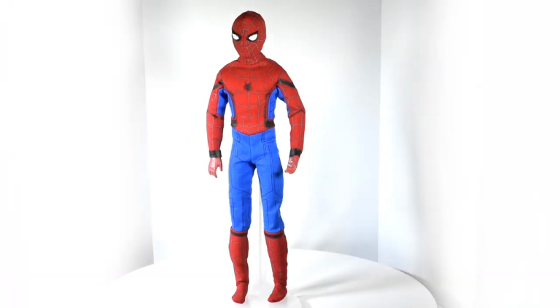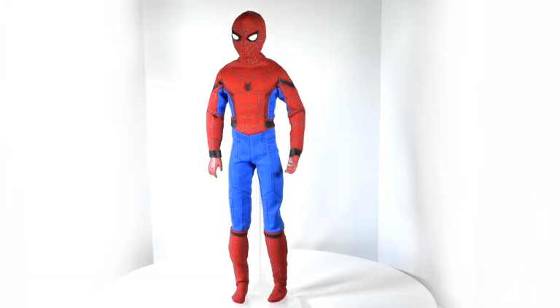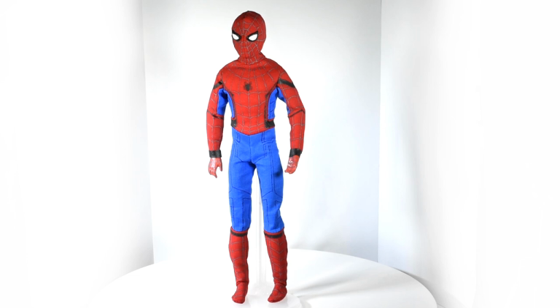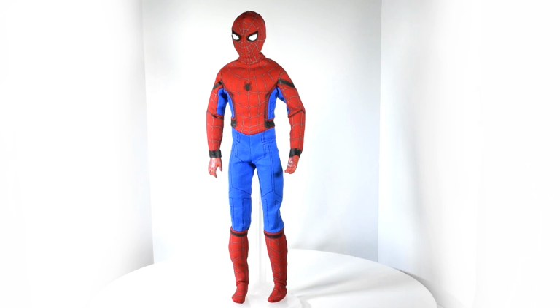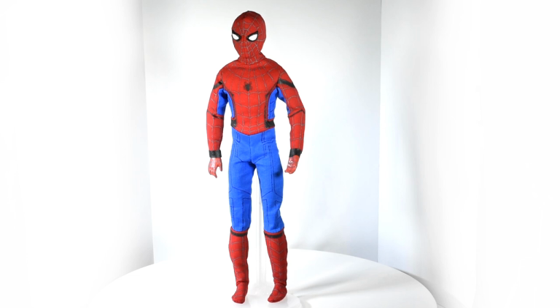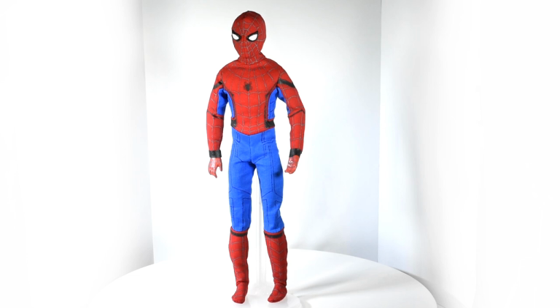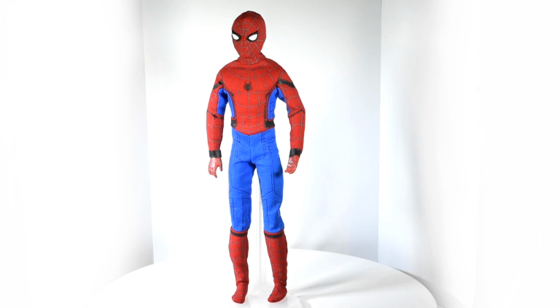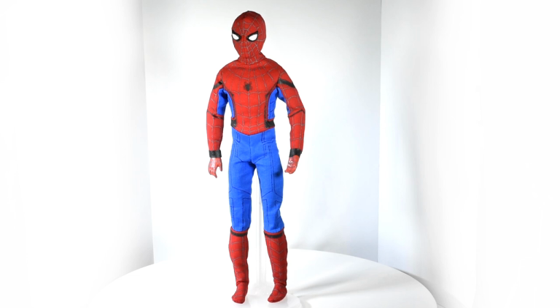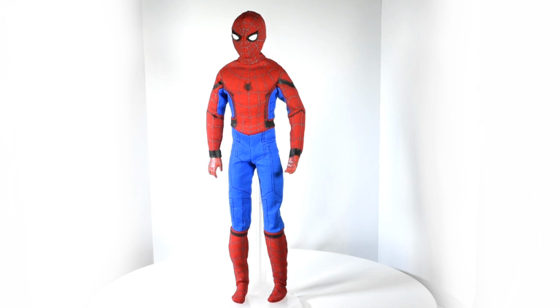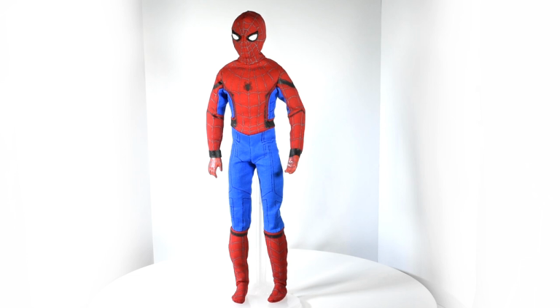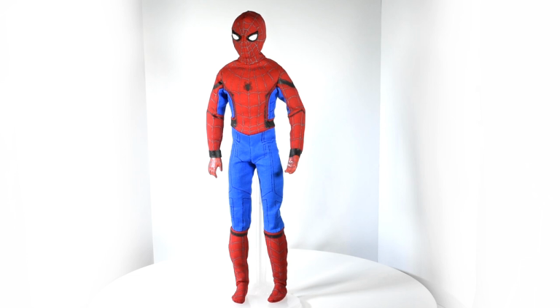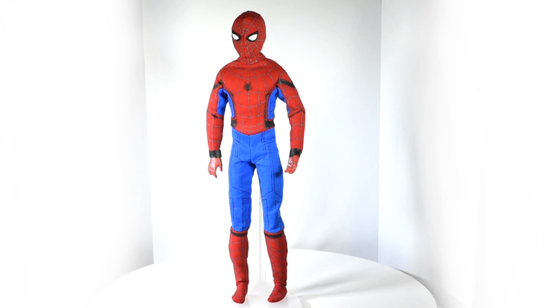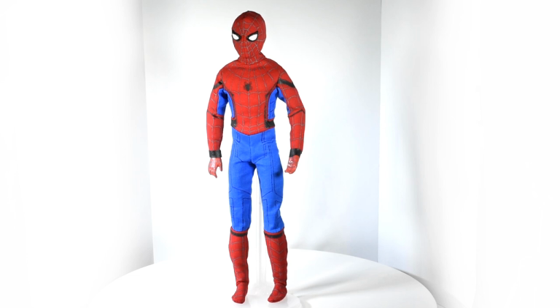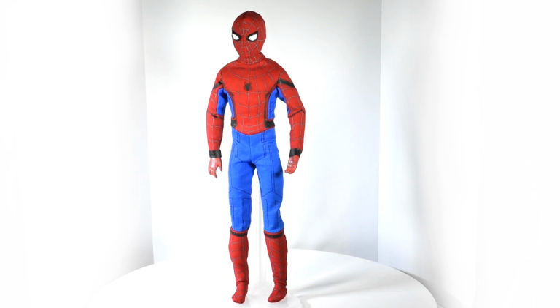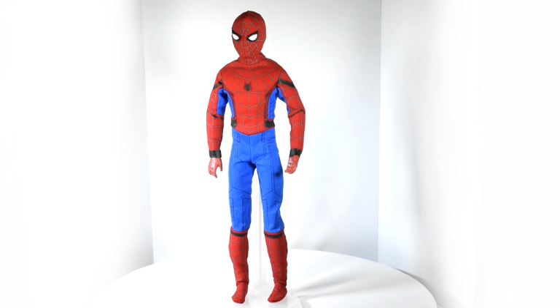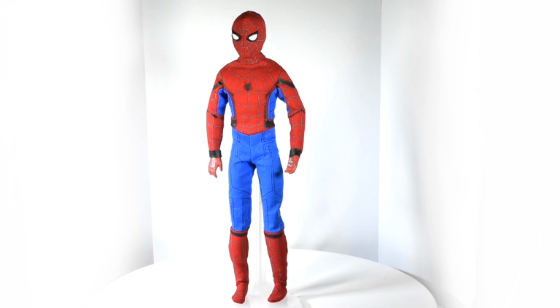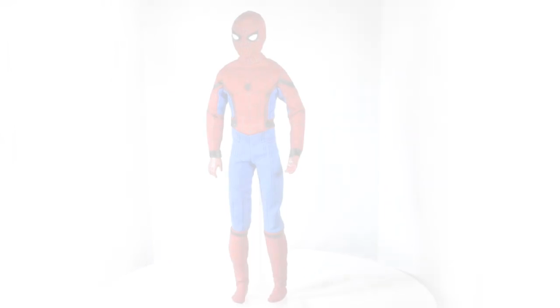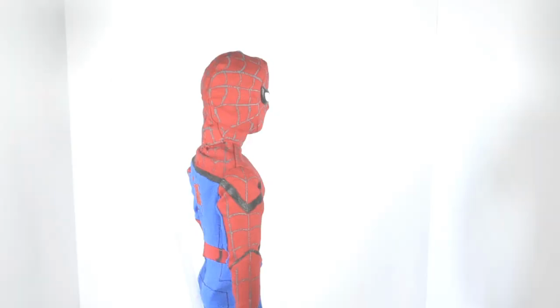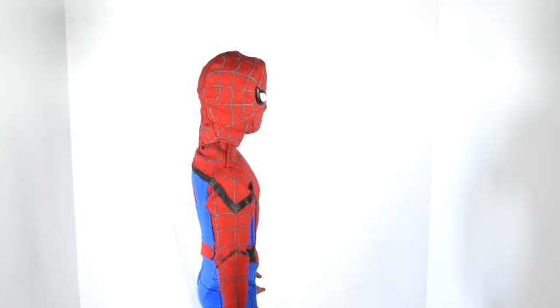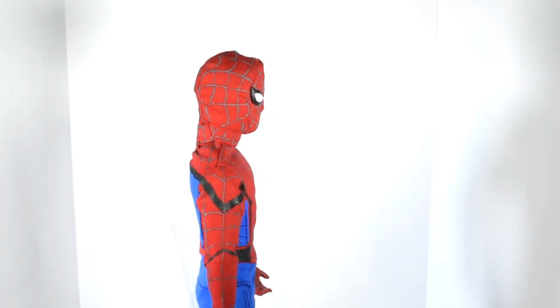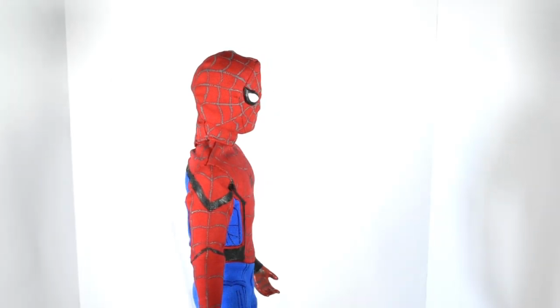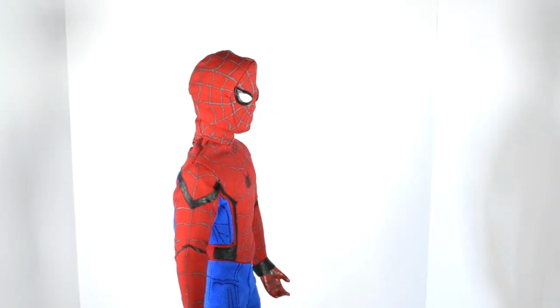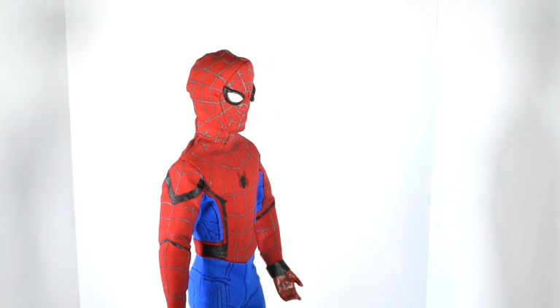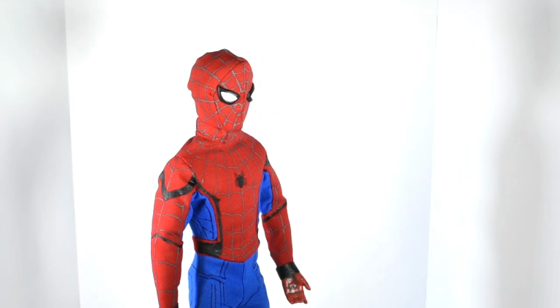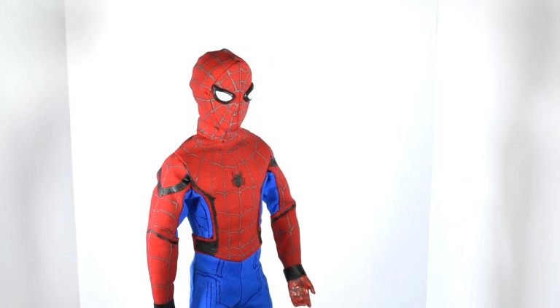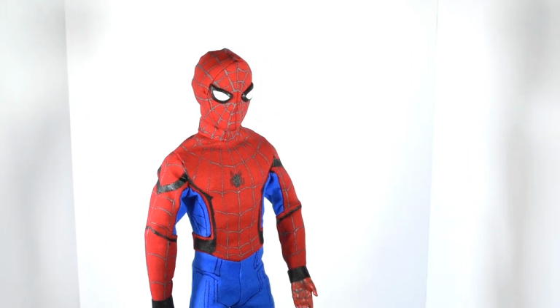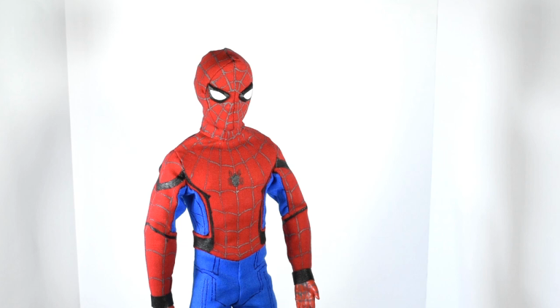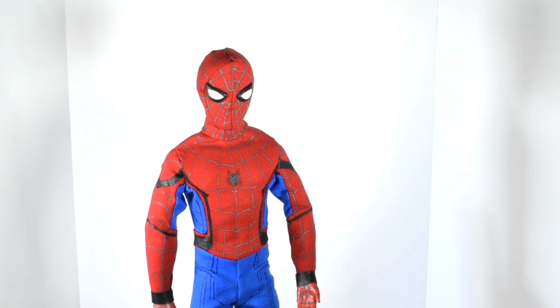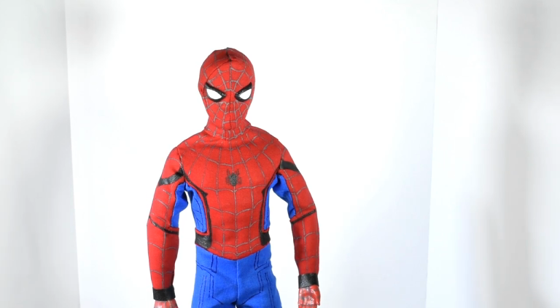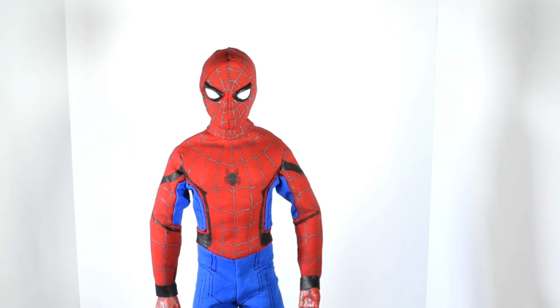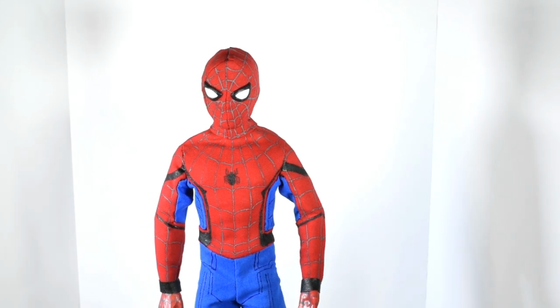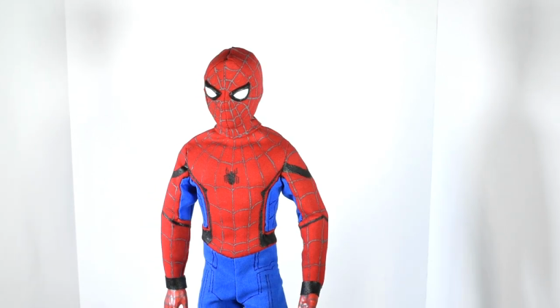Hi guys! In today's video we'll be making this Spider-Man doll suit inspired by the new Spider-Man Homecoming movie. I'm going to show you how I made this suit in a method that suits any doll, so it's completely up to you which doll you decide to make this for.